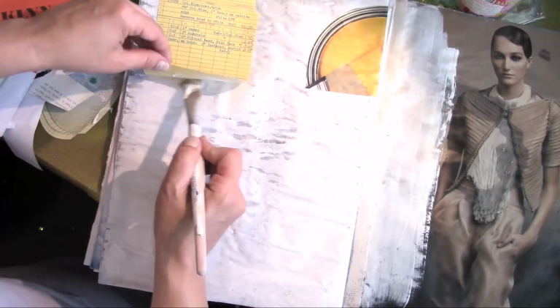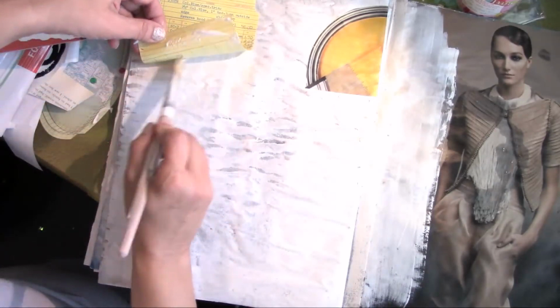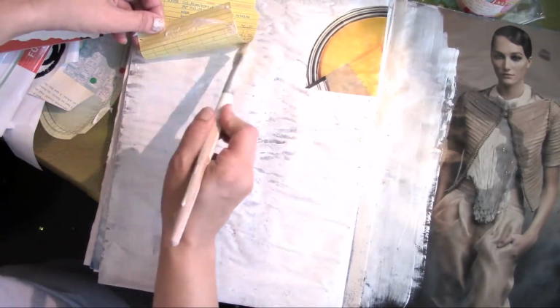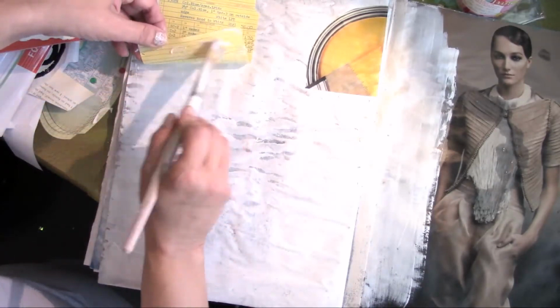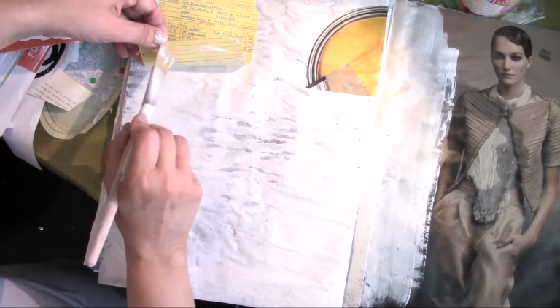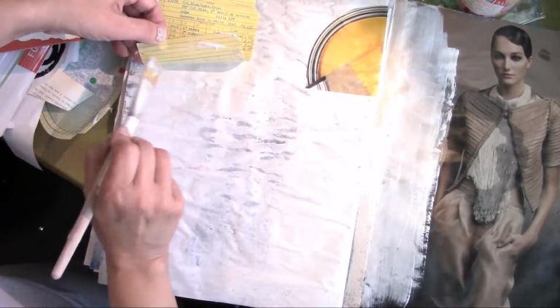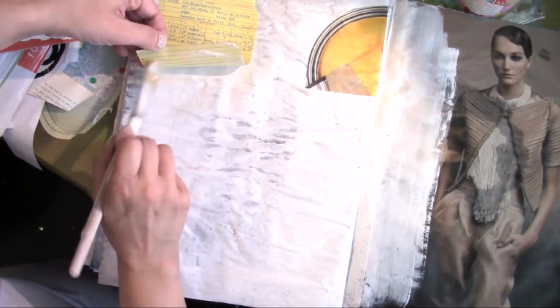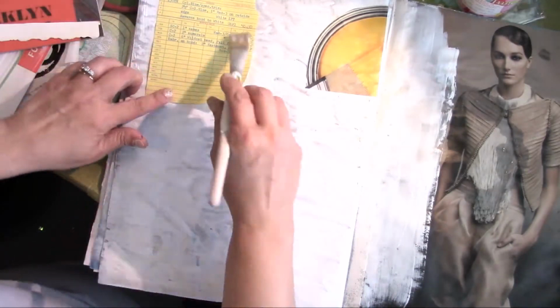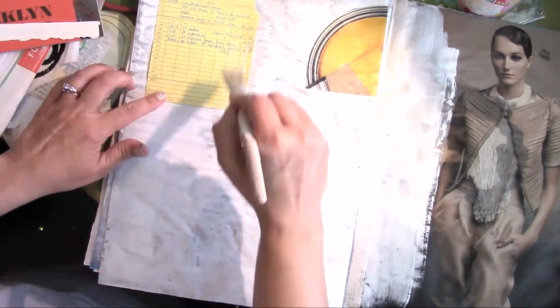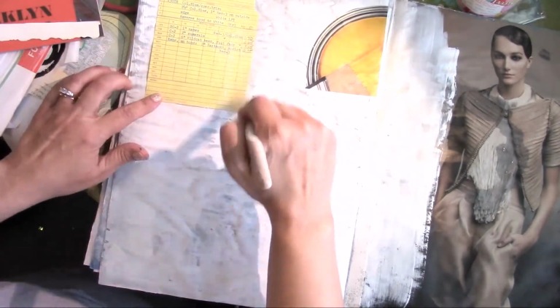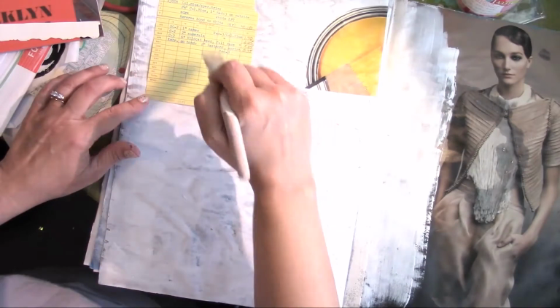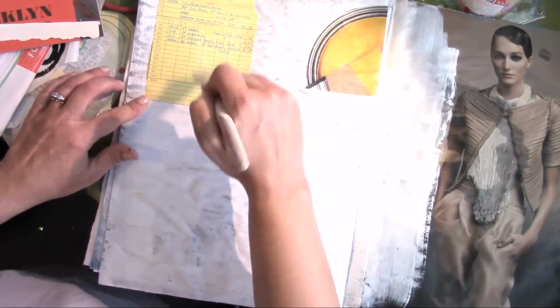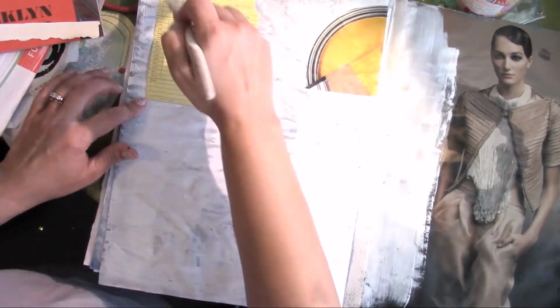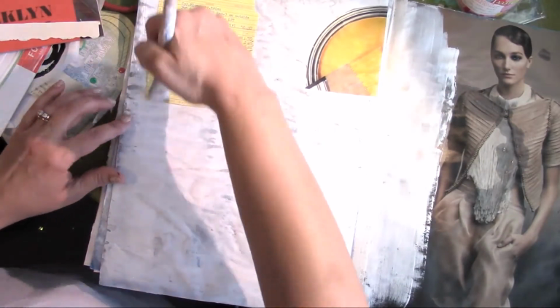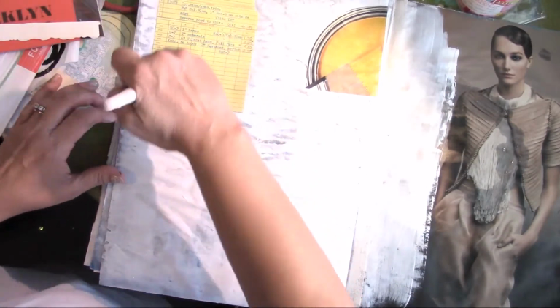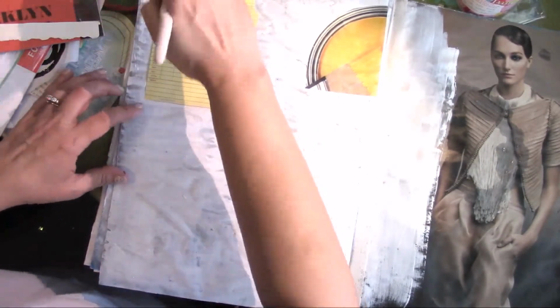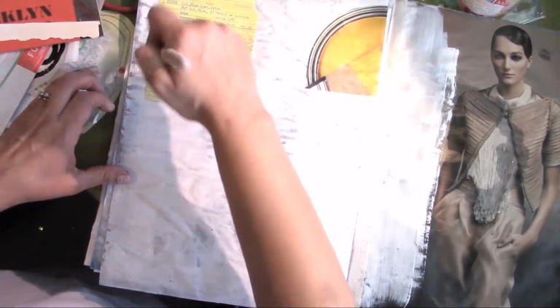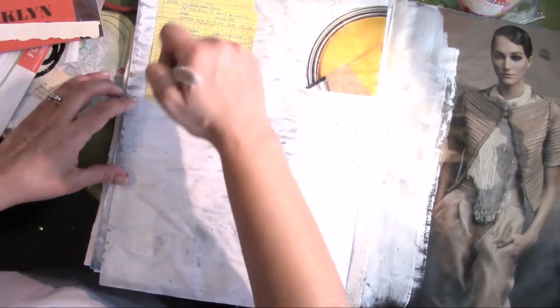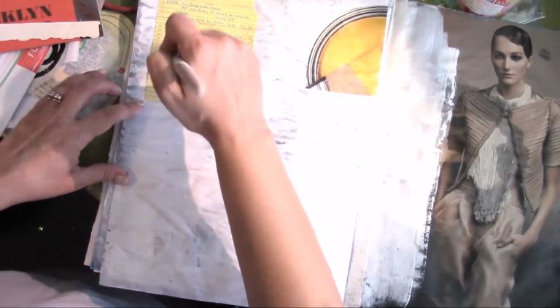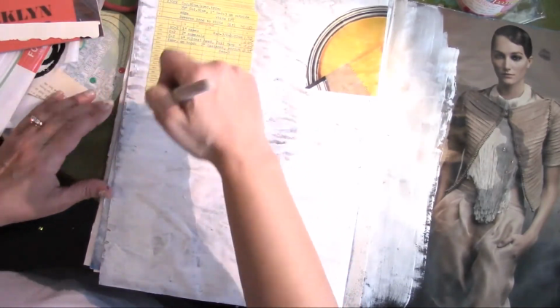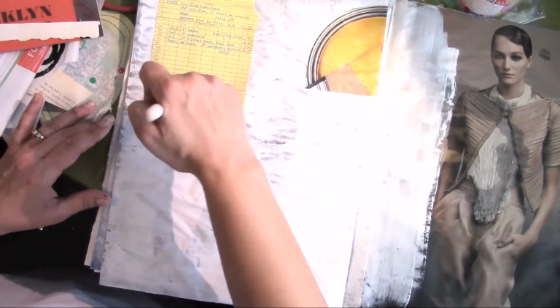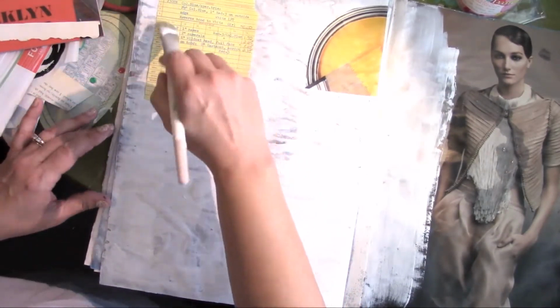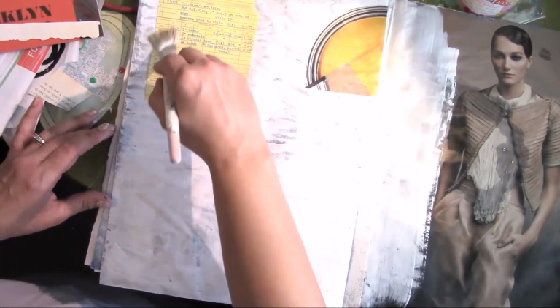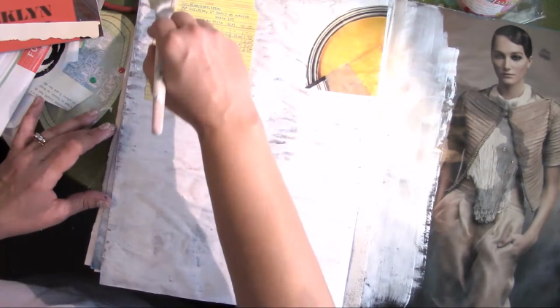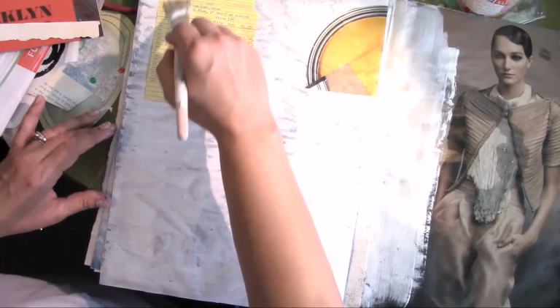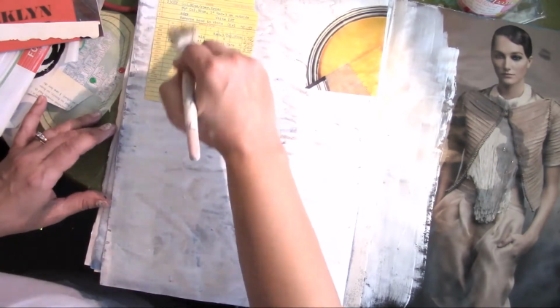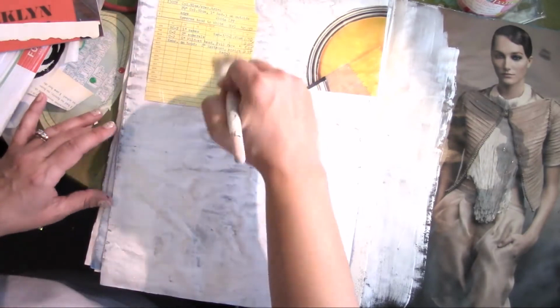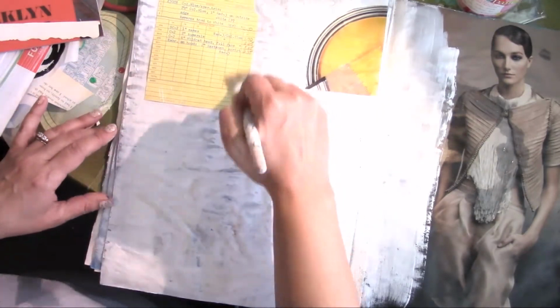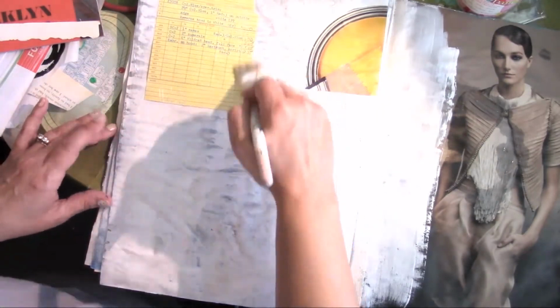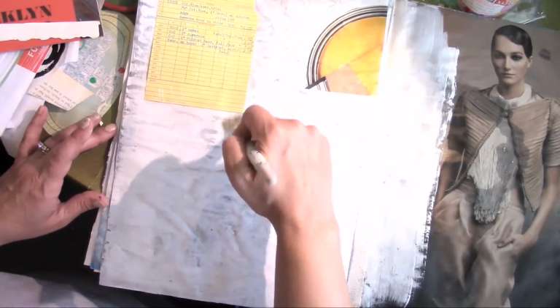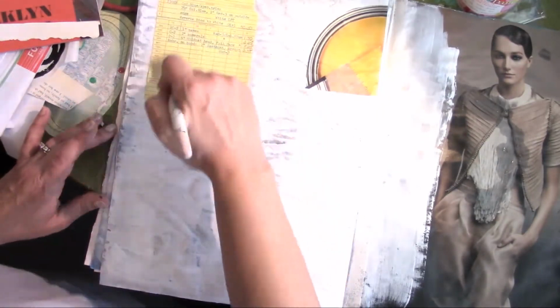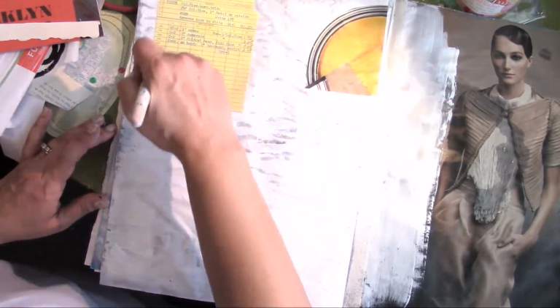This one's not sticking down very well. There we go. I probably could have used a bigger brush, but oh well — it's okay.